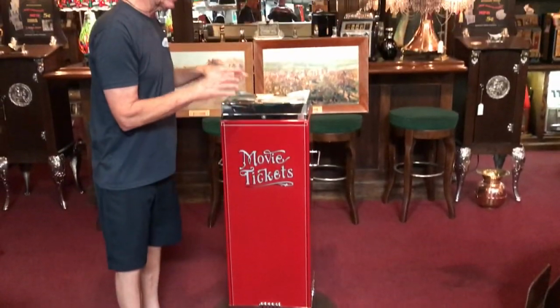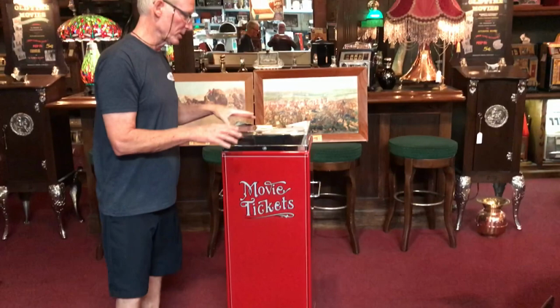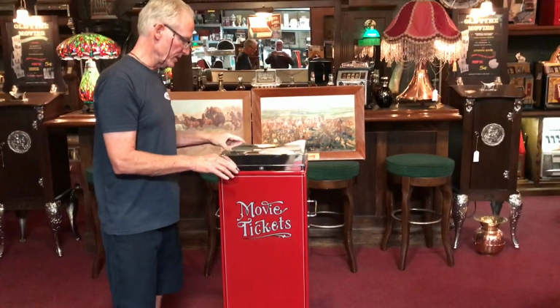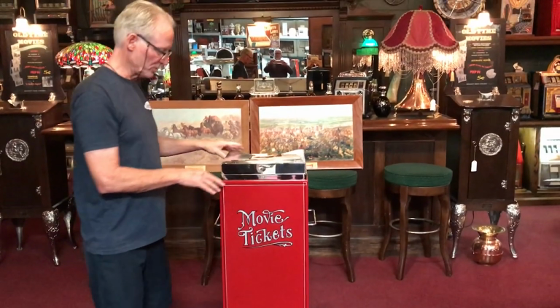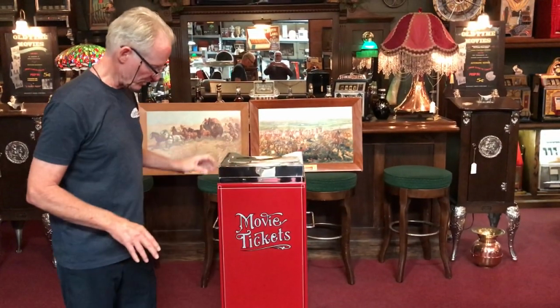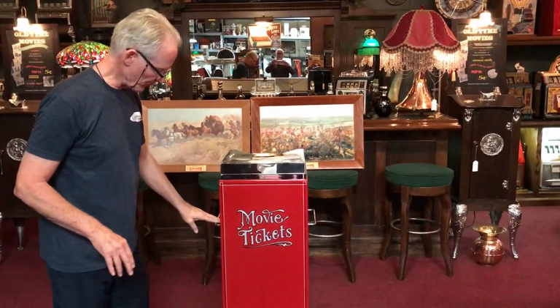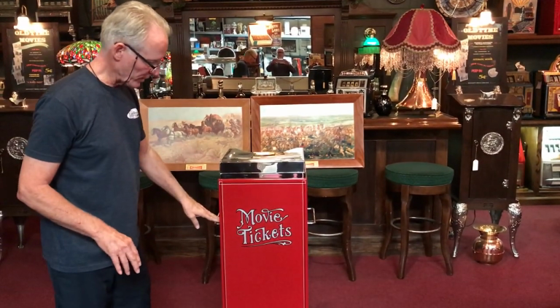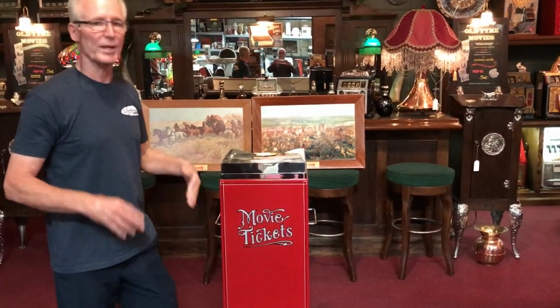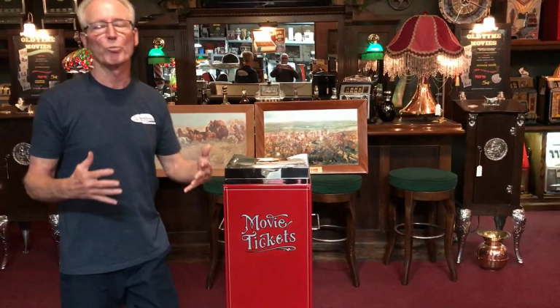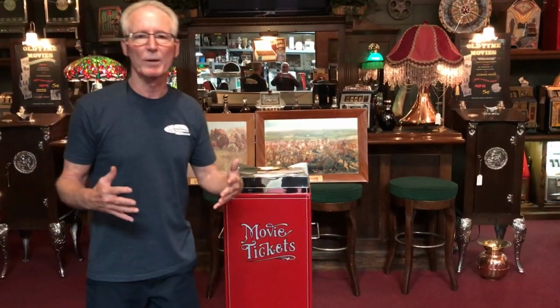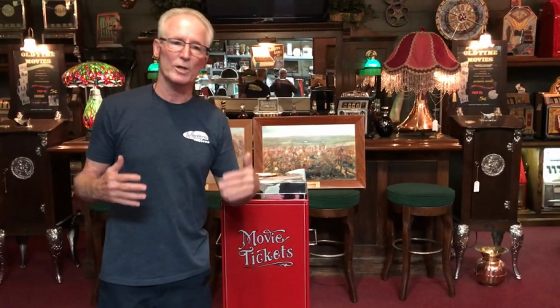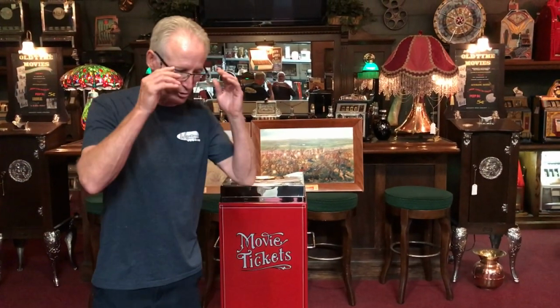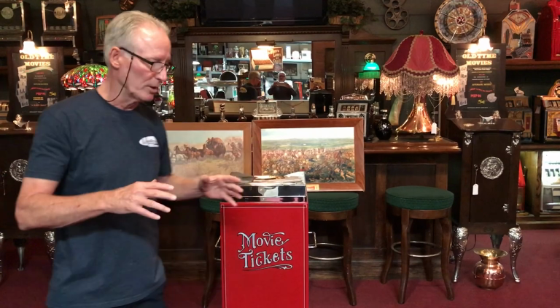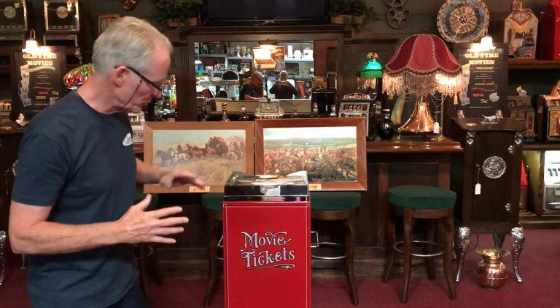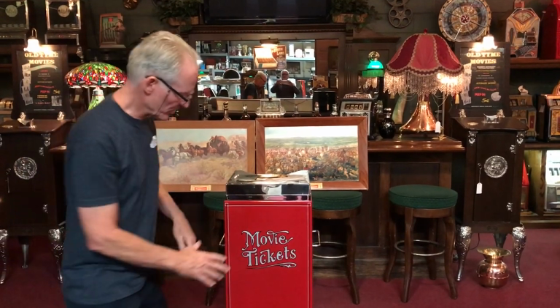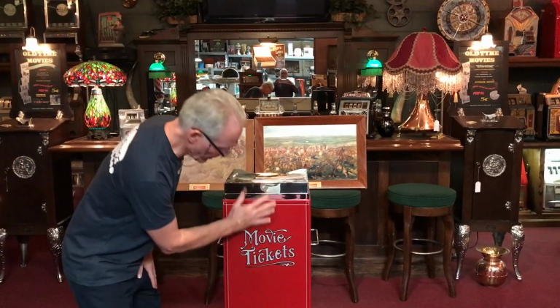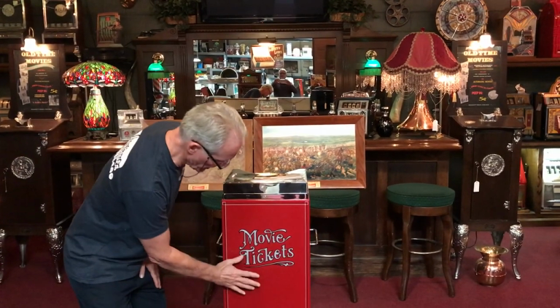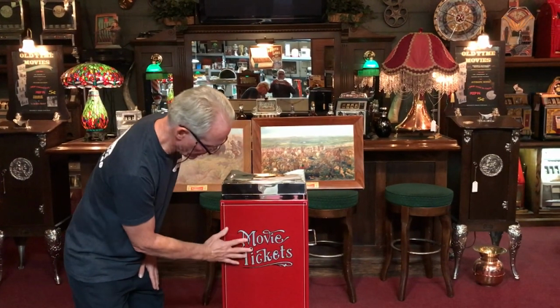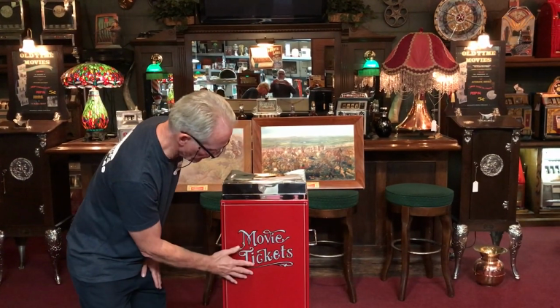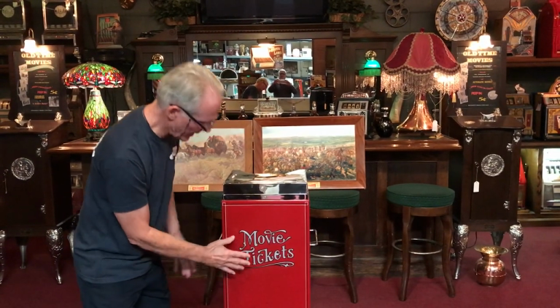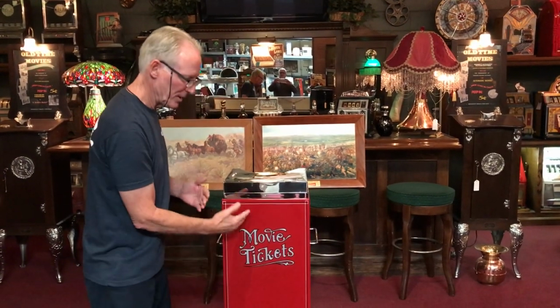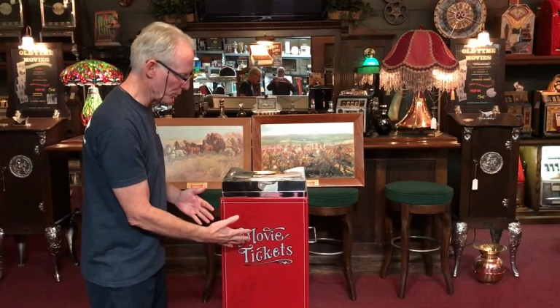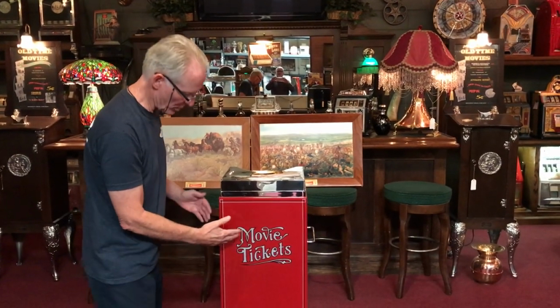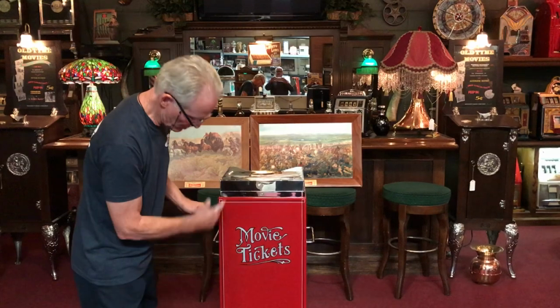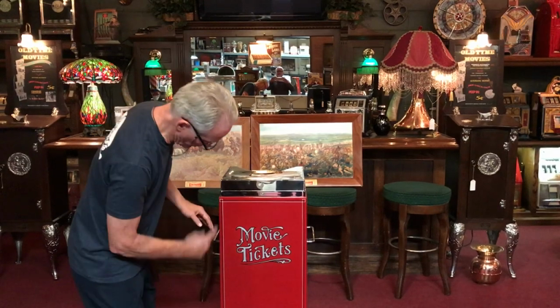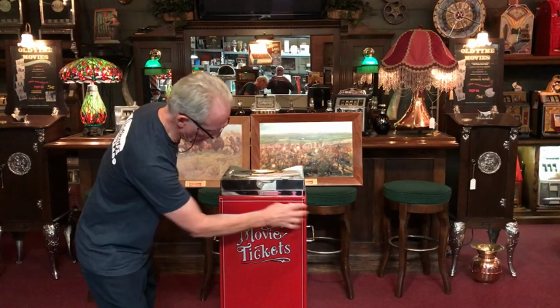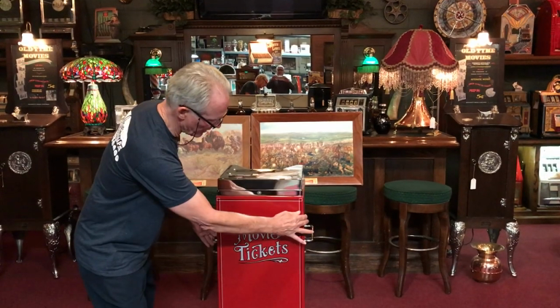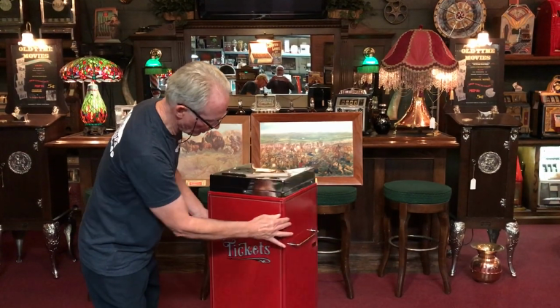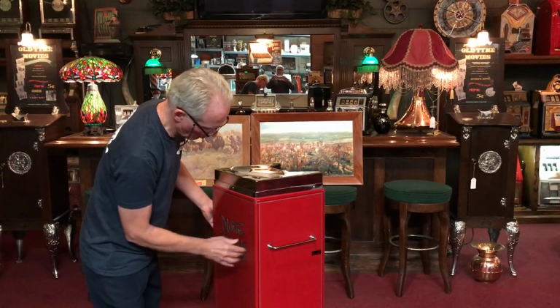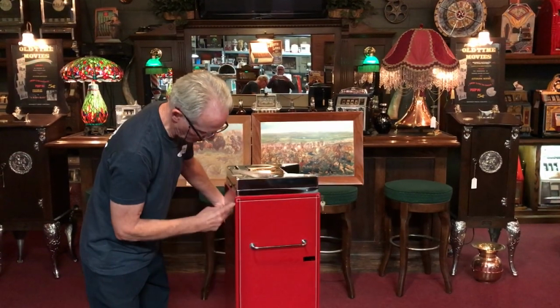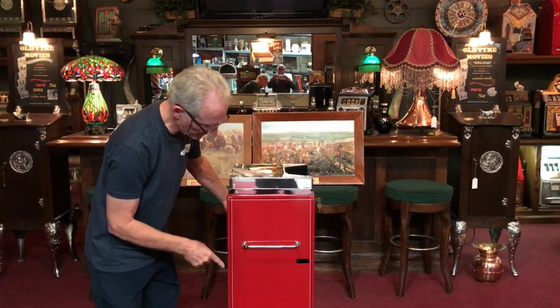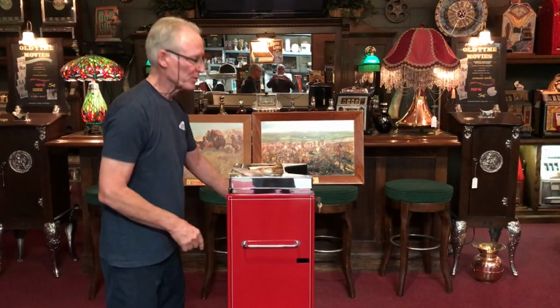This here is stainless steel, all plated. Then we had Willis come in, which is our expert striper, and do this. This is all hand done. We did it in silver and black — he did a beautiful job, as well as we ran a couple of lines all the way around.